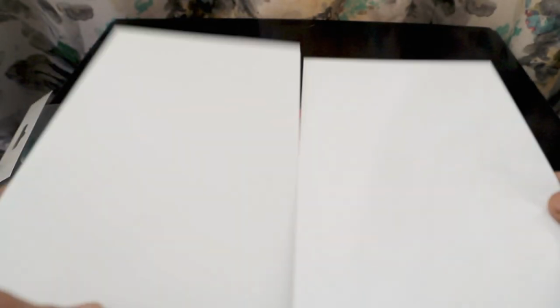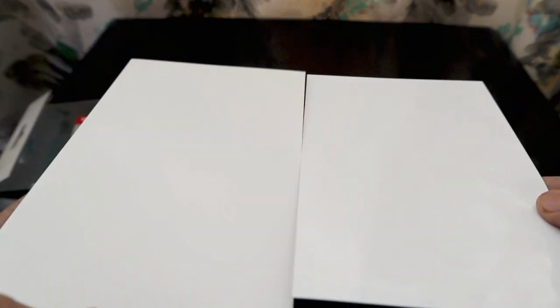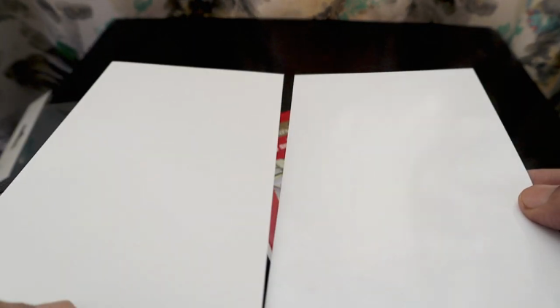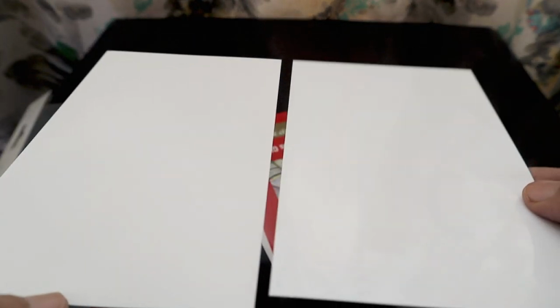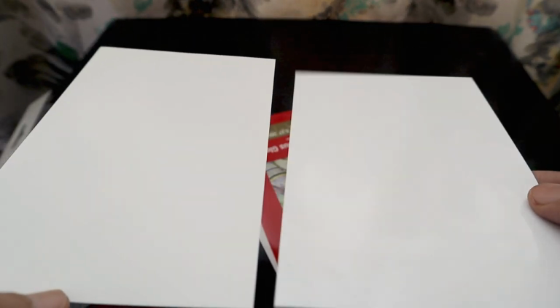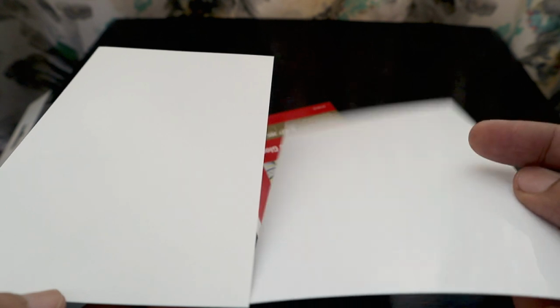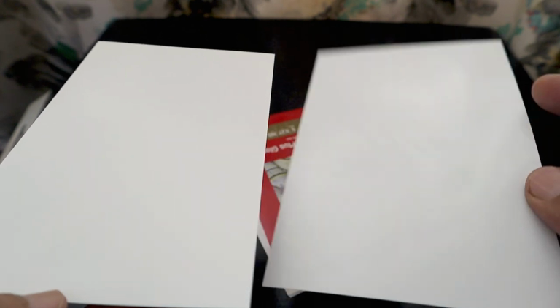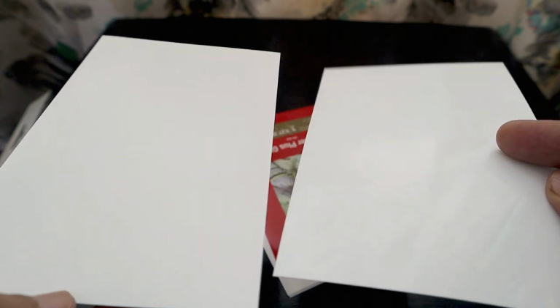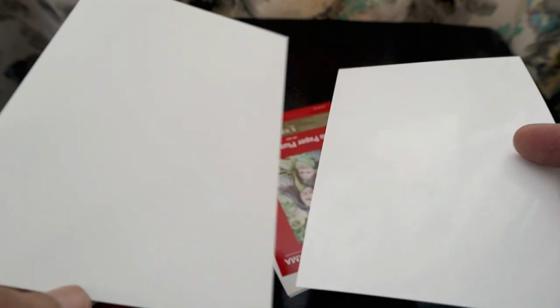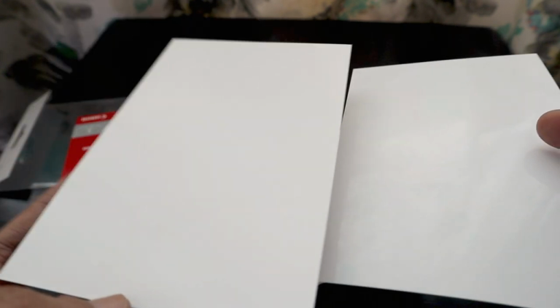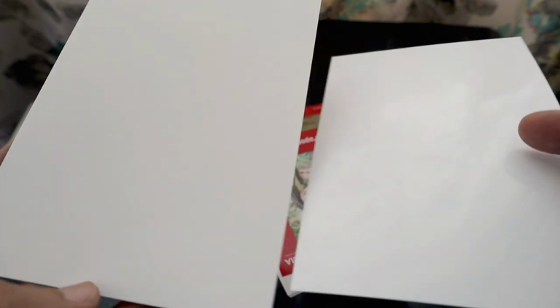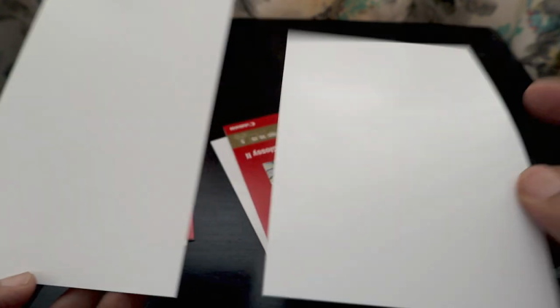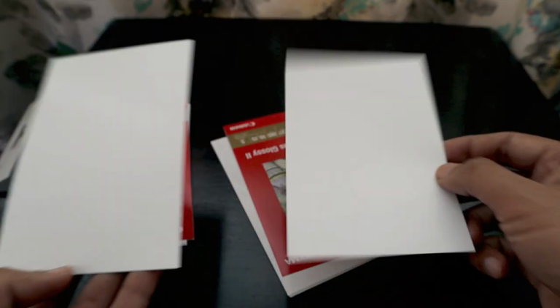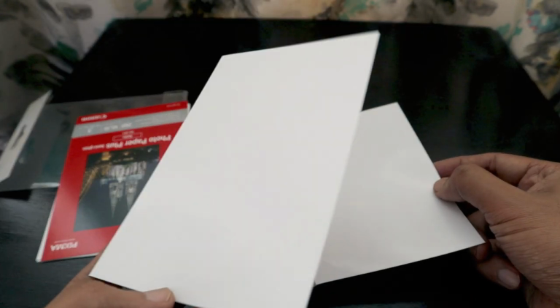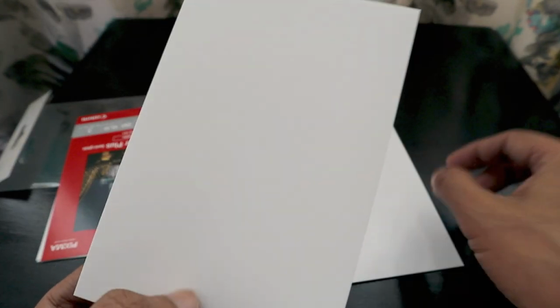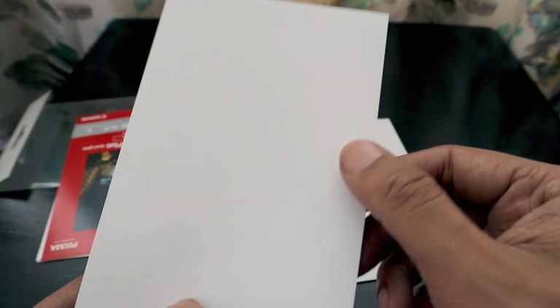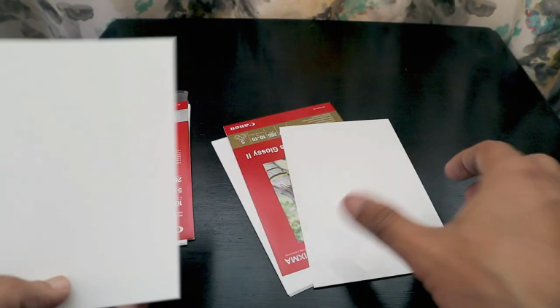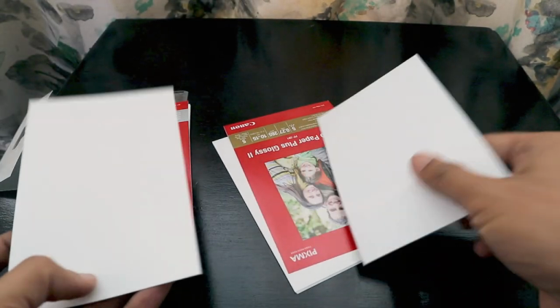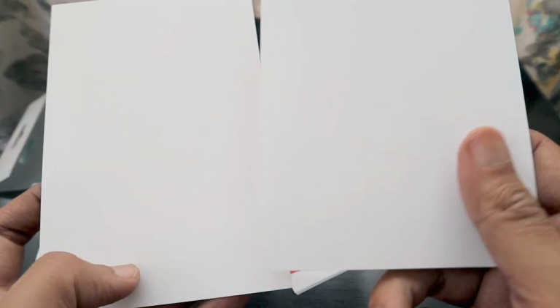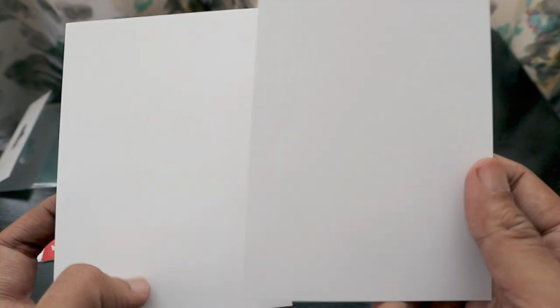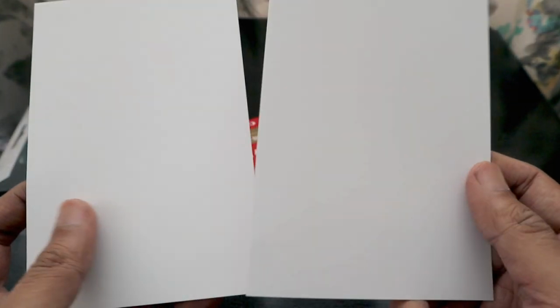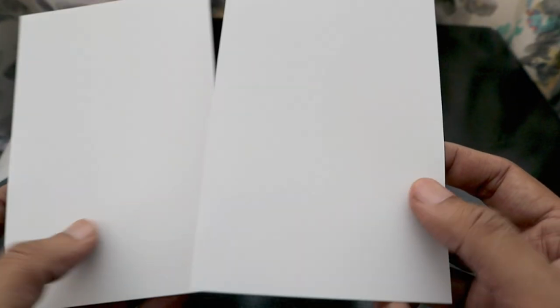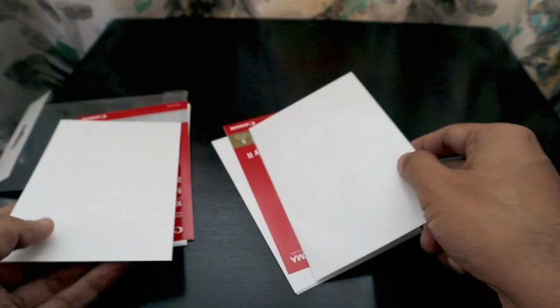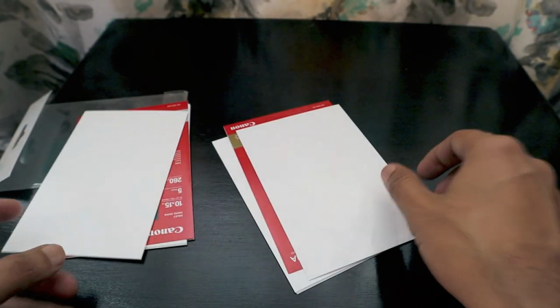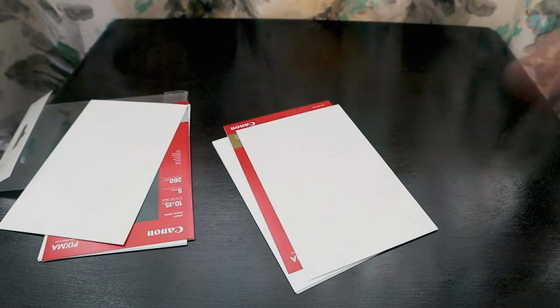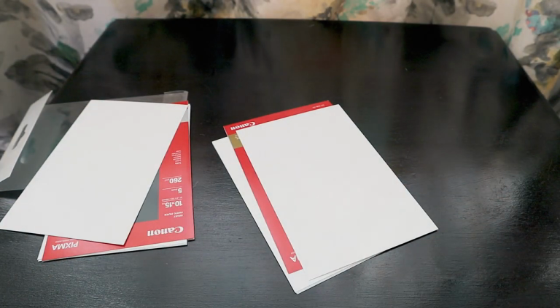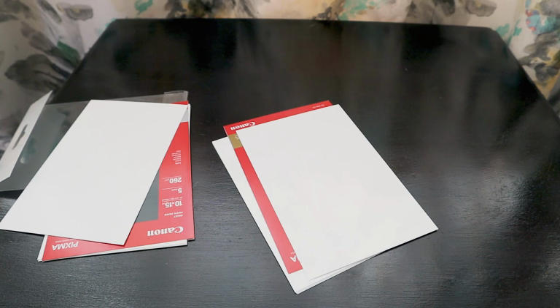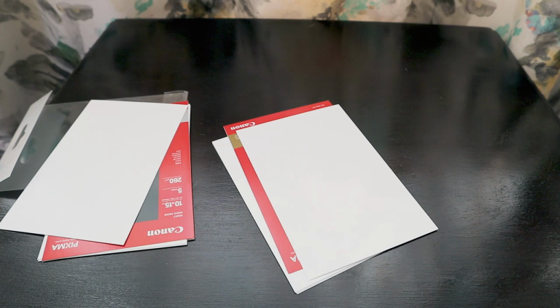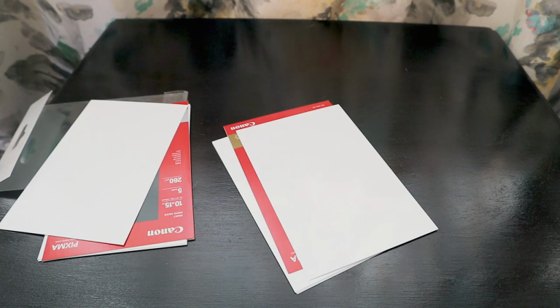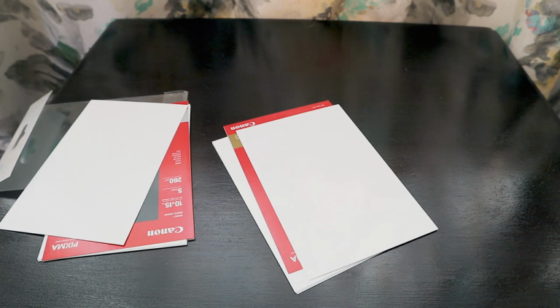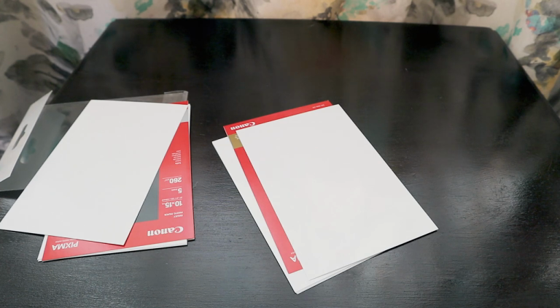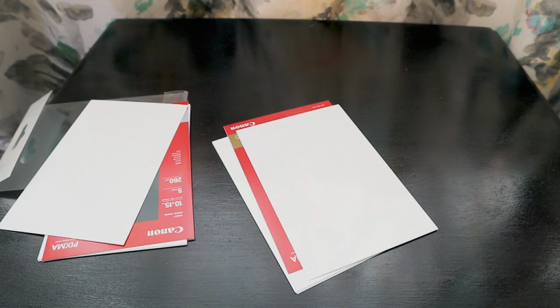If you look closely, you can see a thin plastic-like layer on the high-gloss paper, whereas on the semi-gloss there is none. Even the touch and feel is different between both these papers. That's how the papers compare.